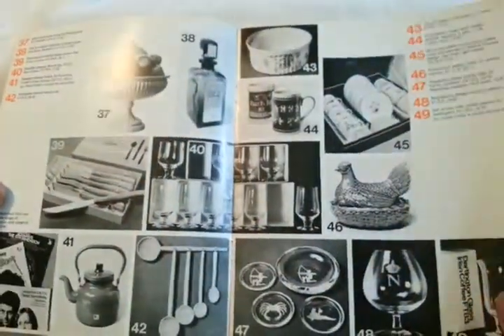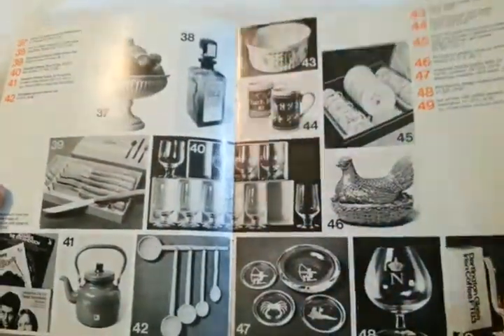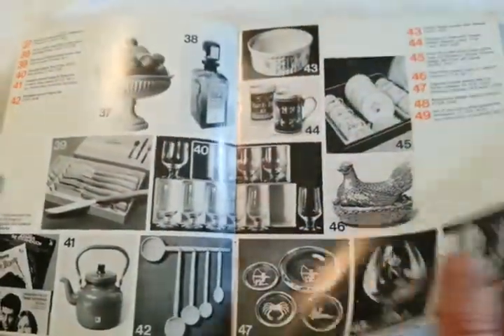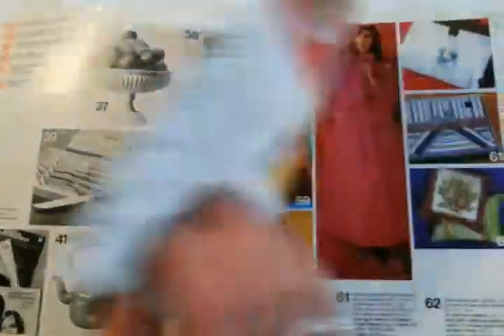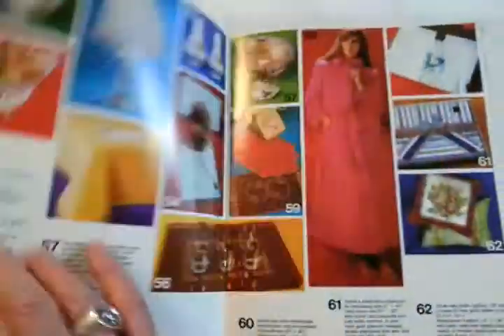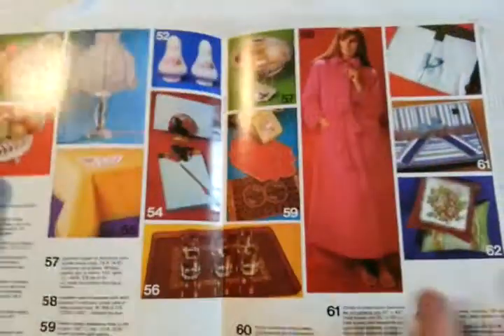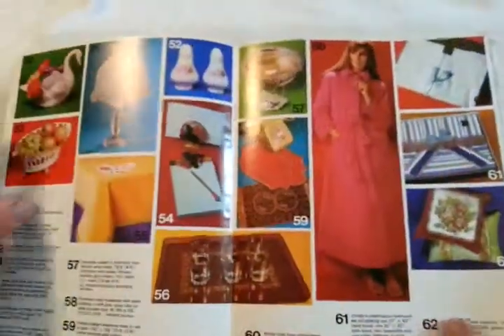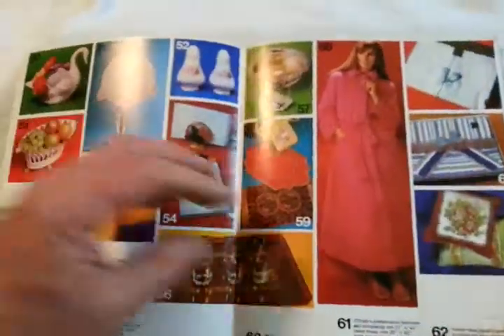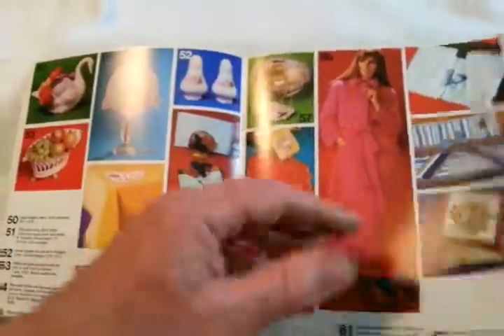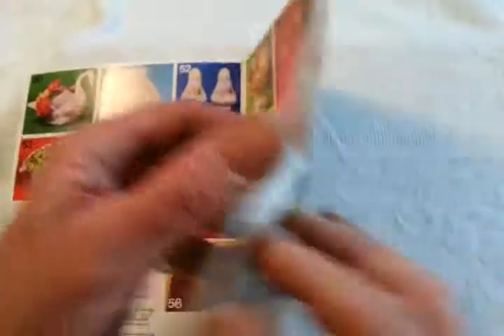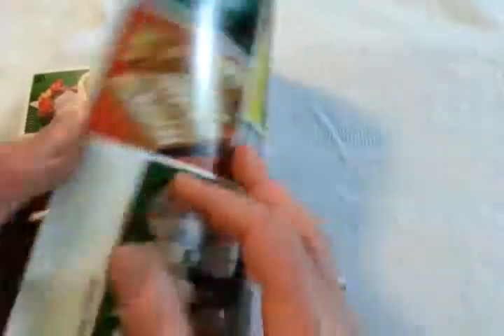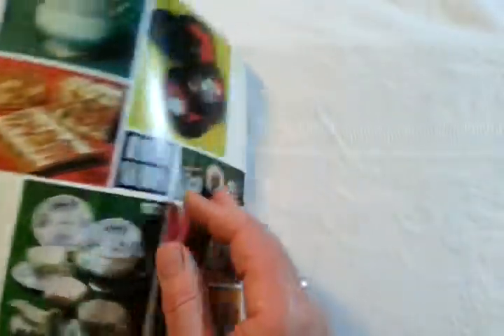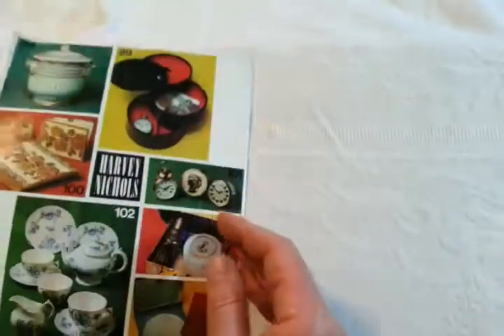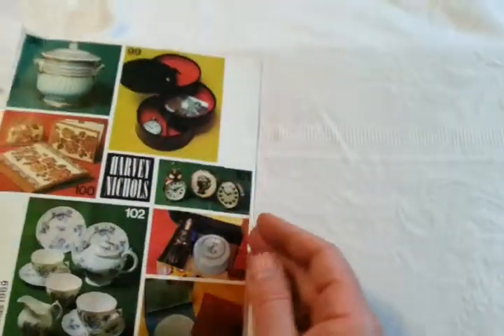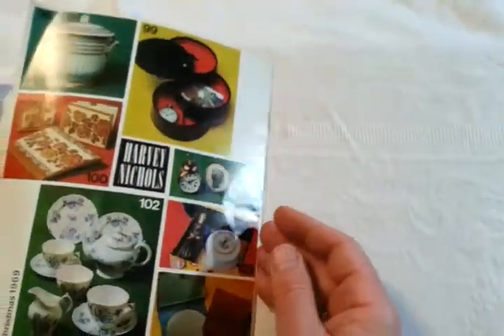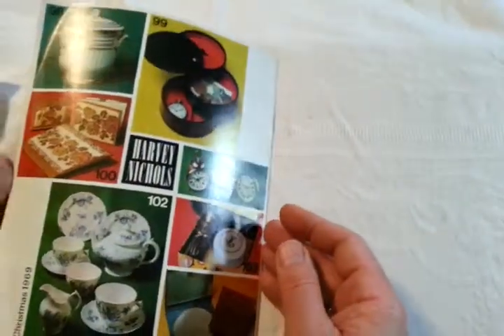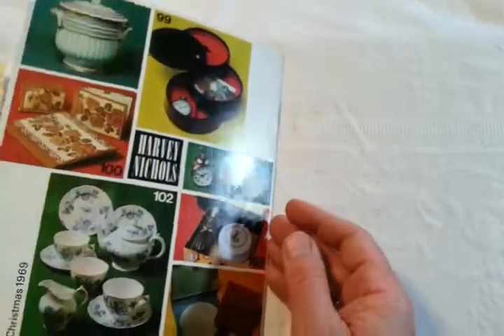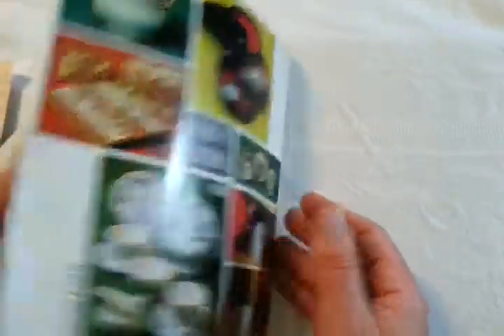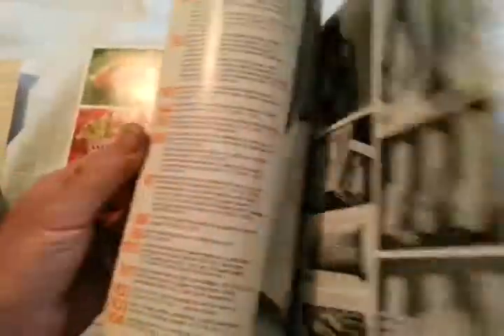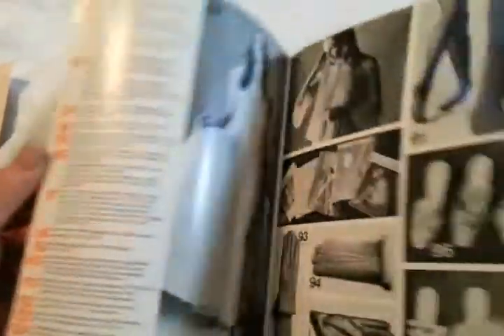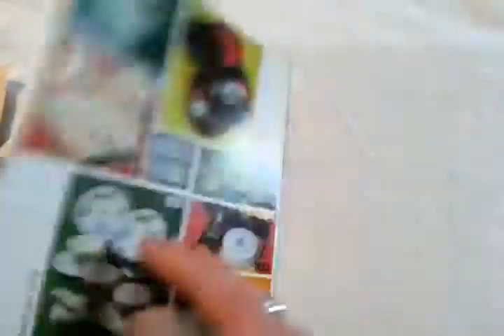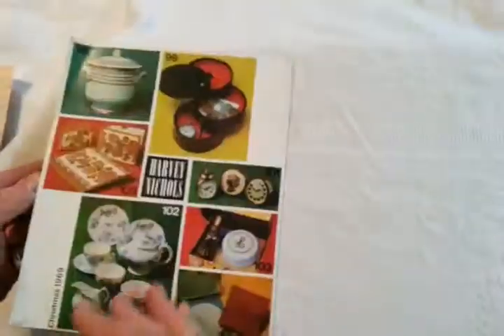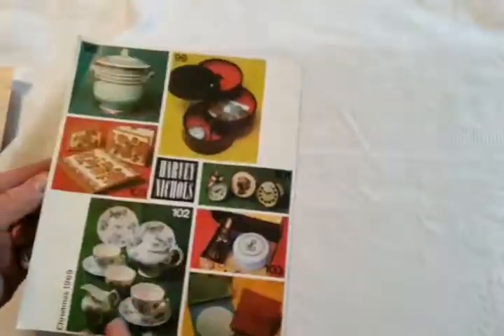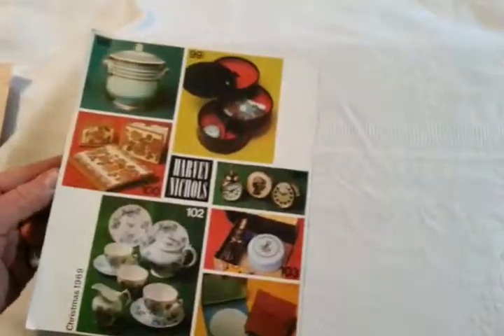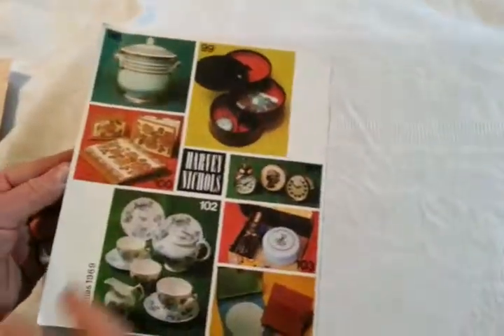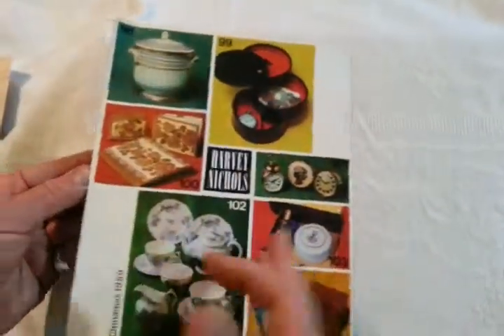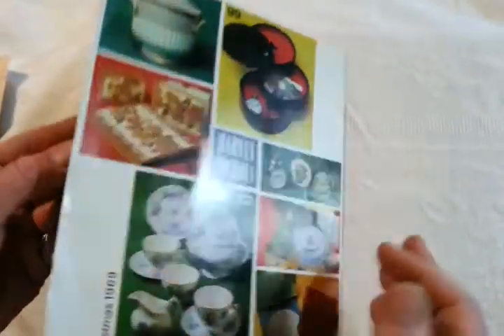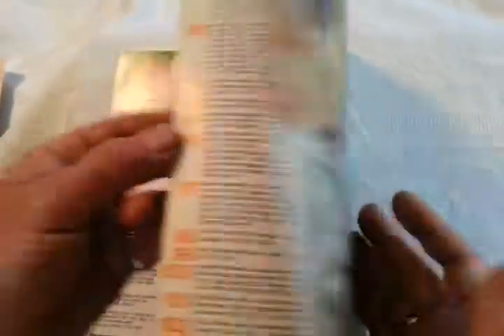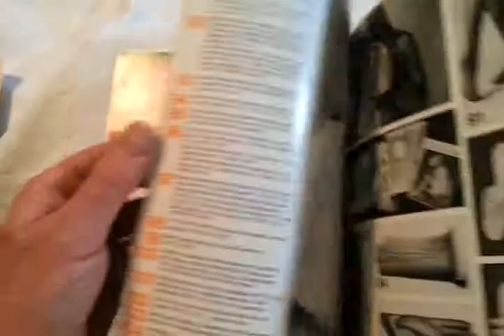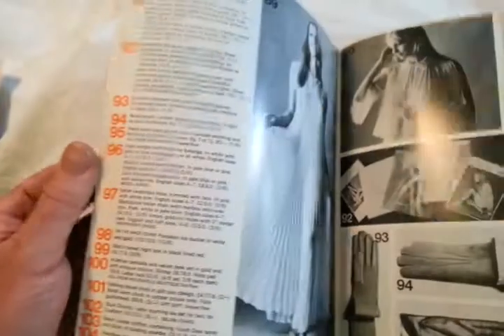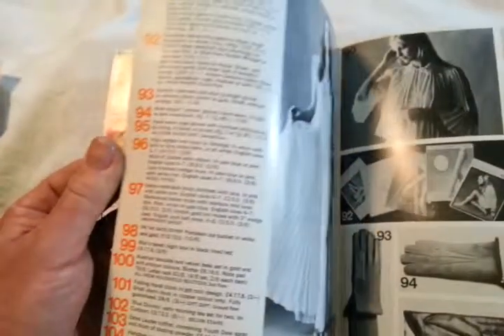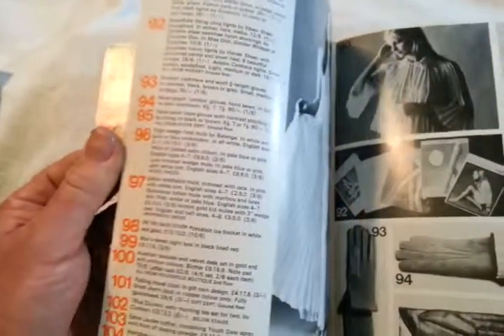You can see me leafing through here — I don't know how many pages it's got exactly, but it's got about 102, 104 items, back pages, colour, and wonderfully useless objects there.